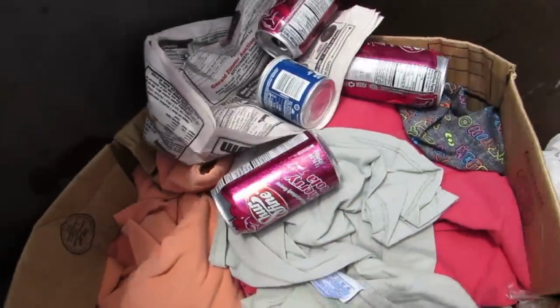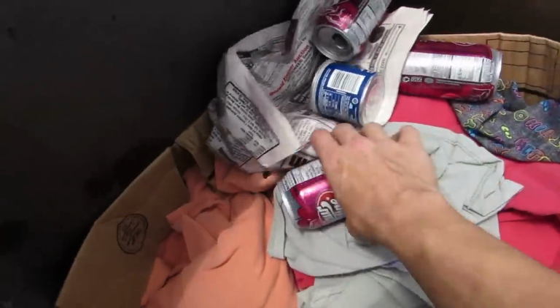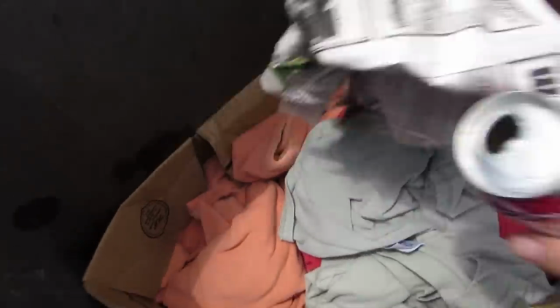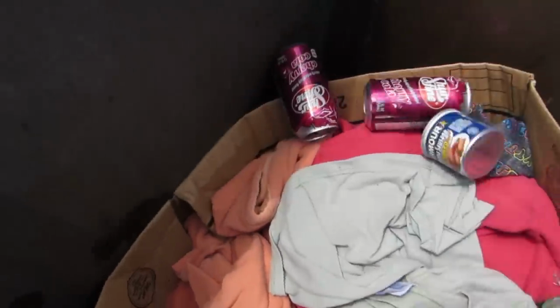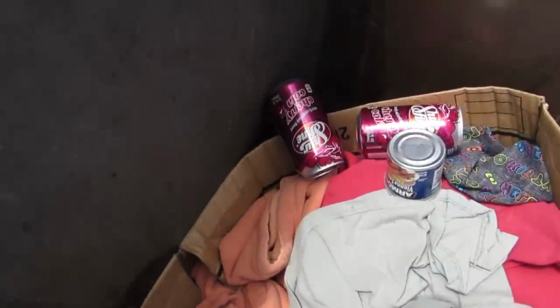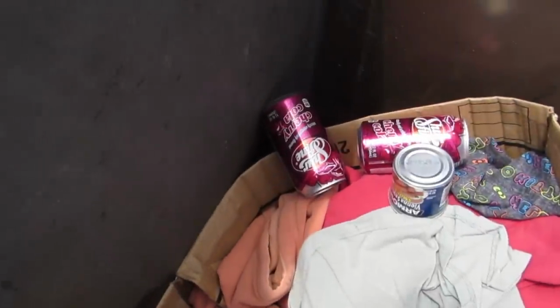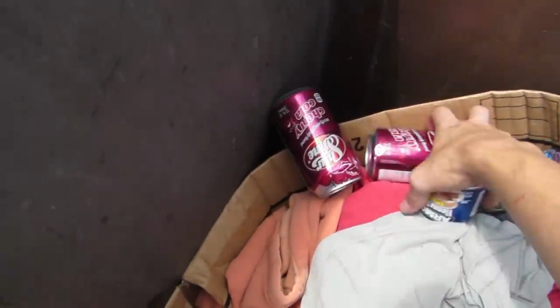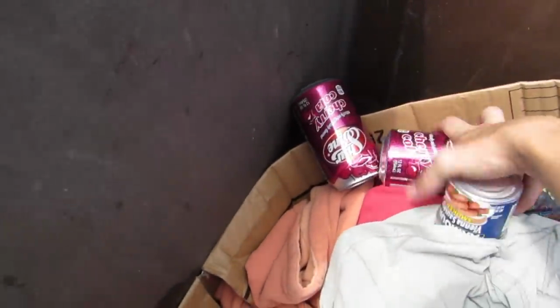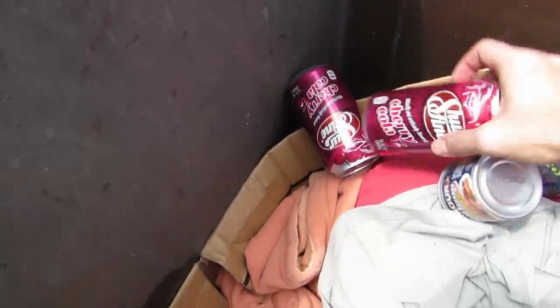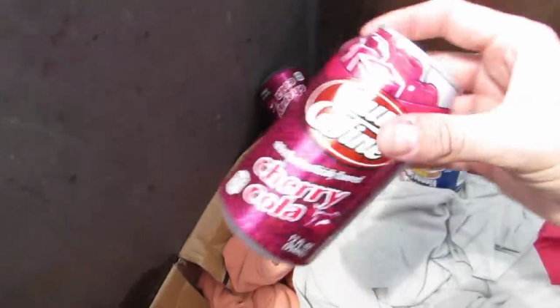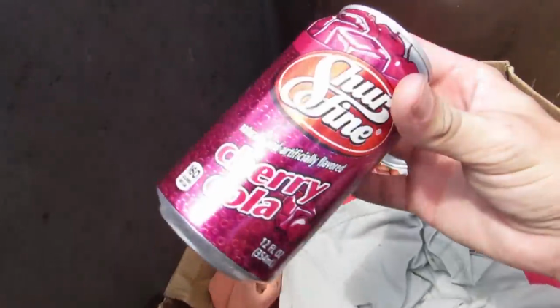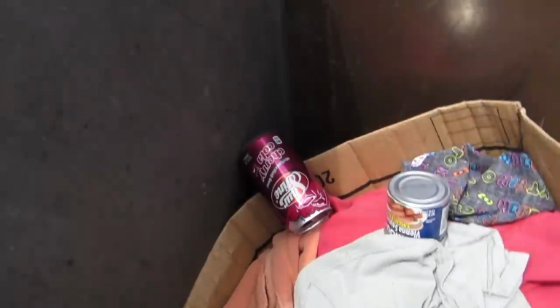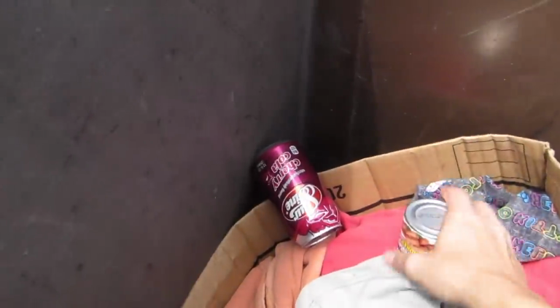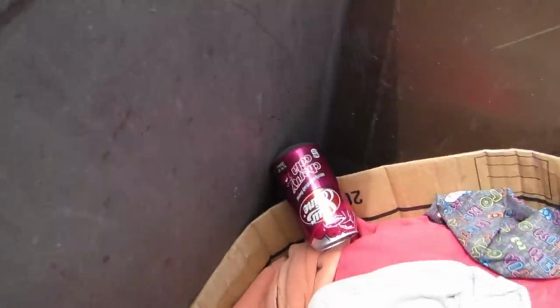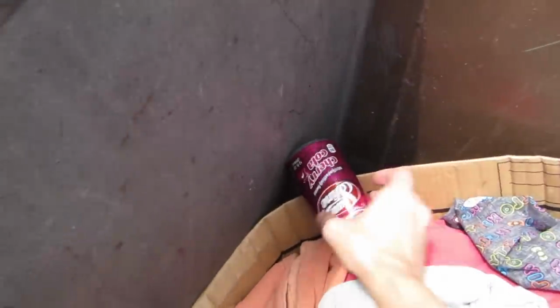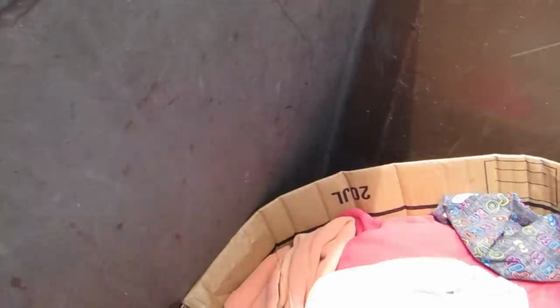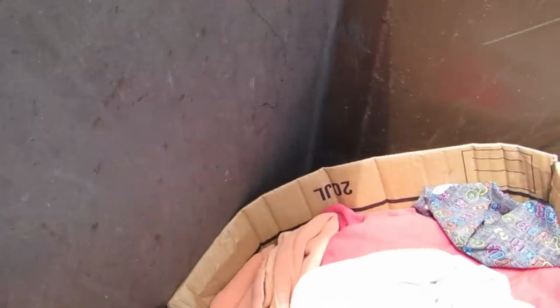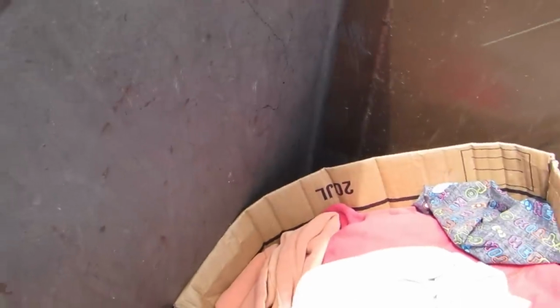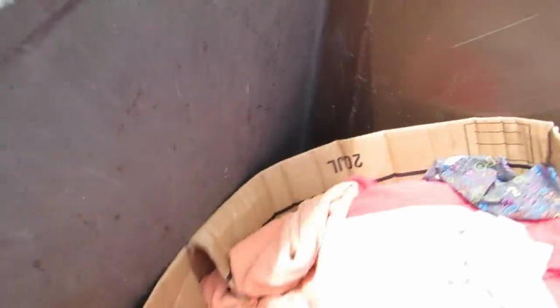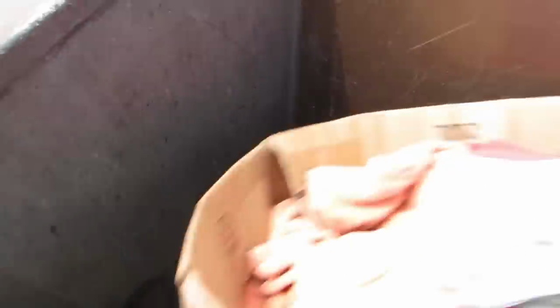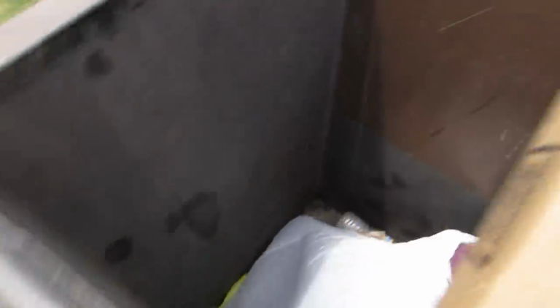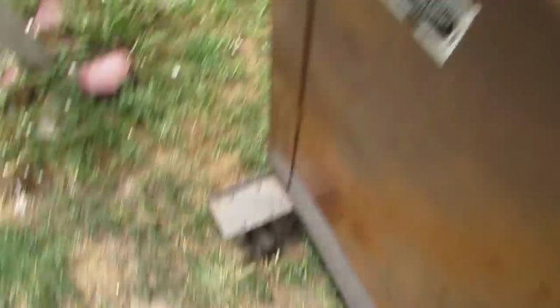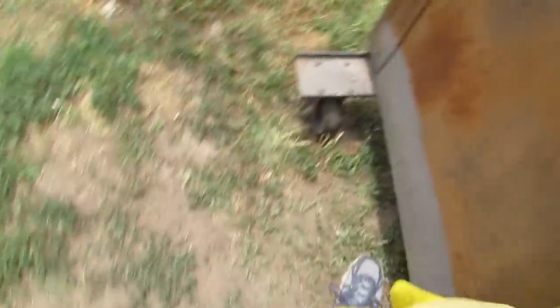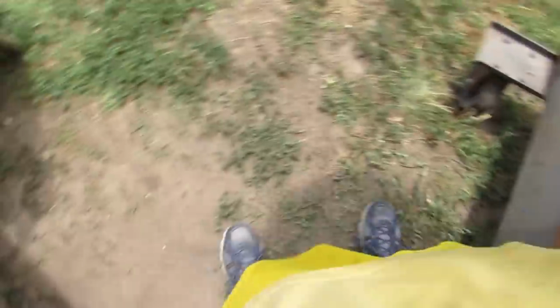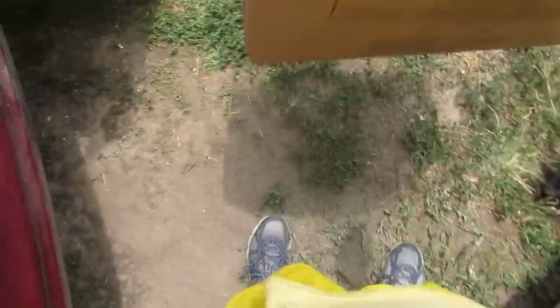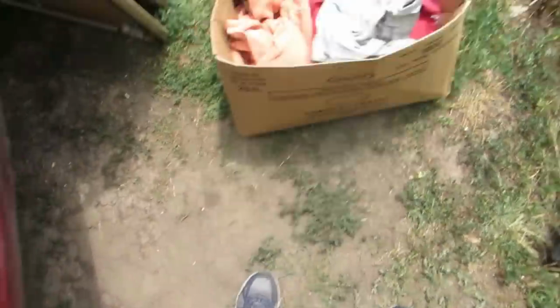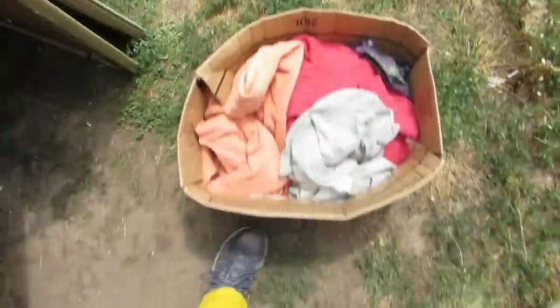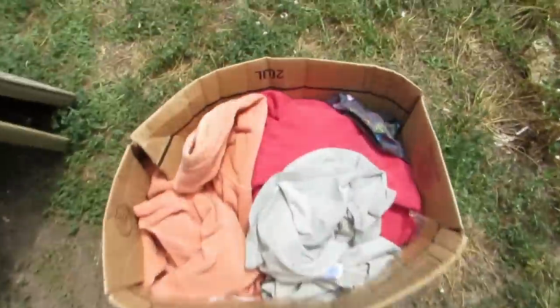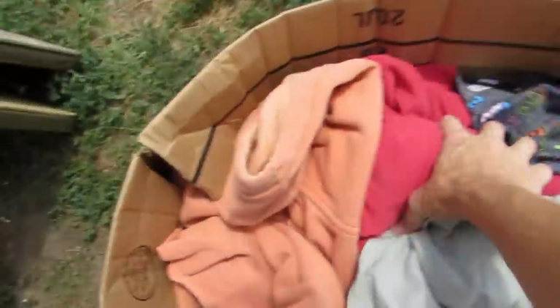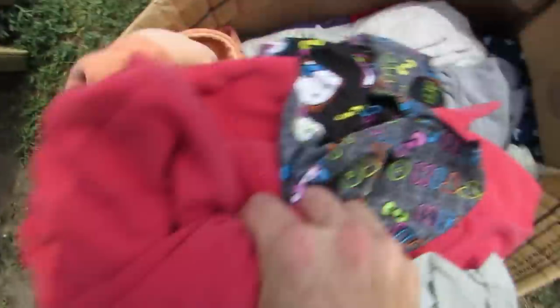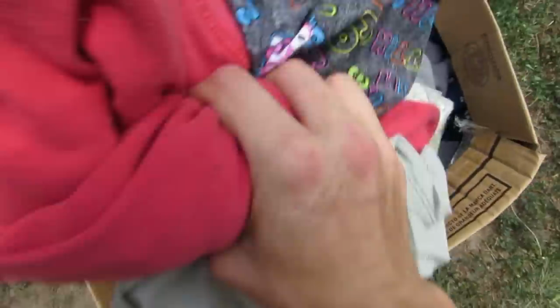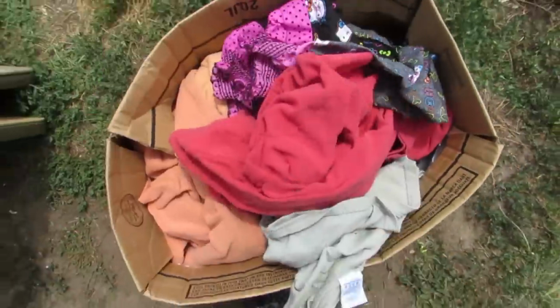Box full of clothes. Trash. Trash and more trash. There's a box full of clothes there.